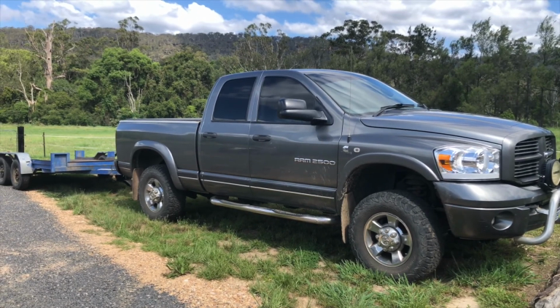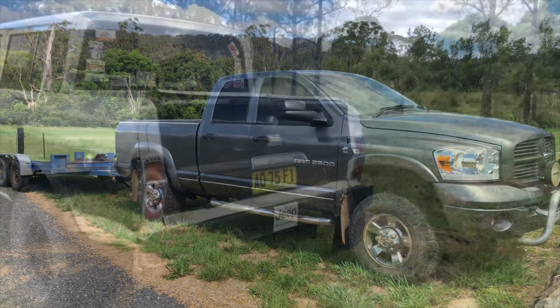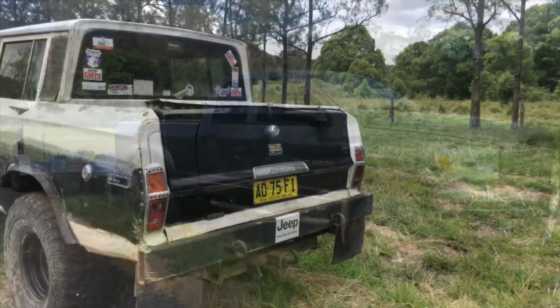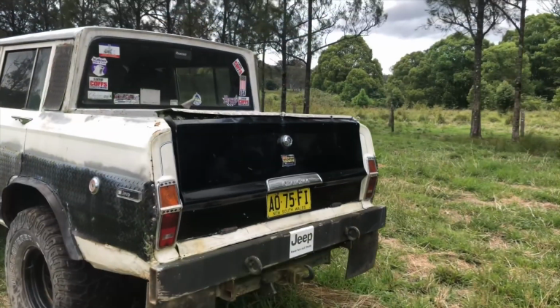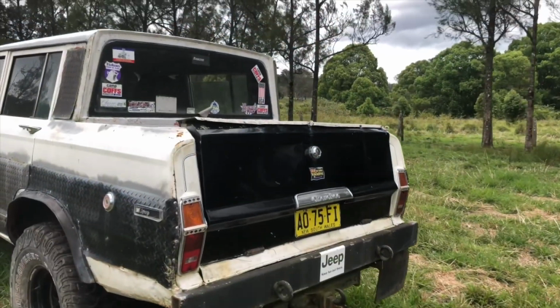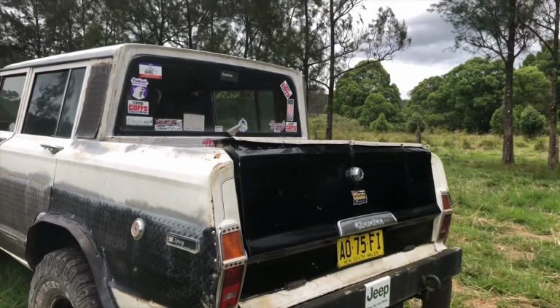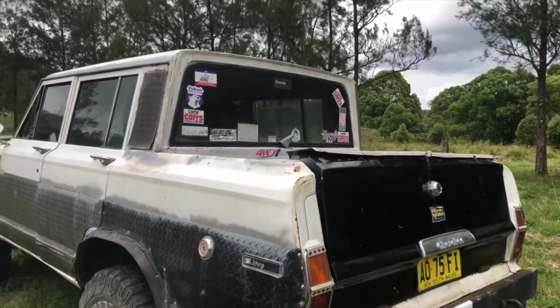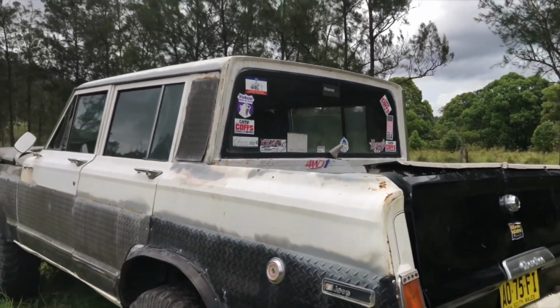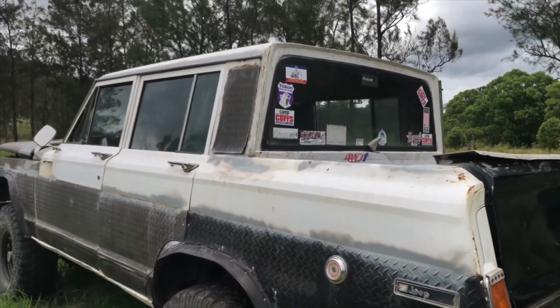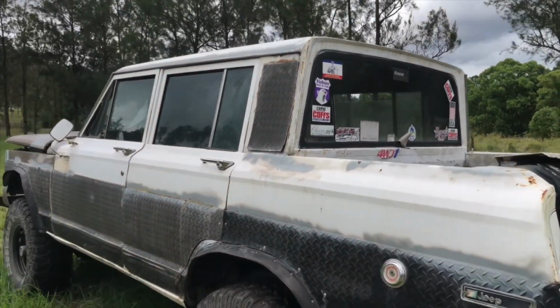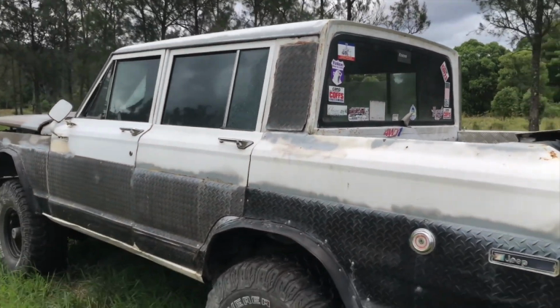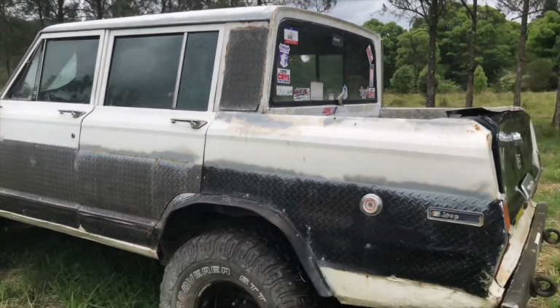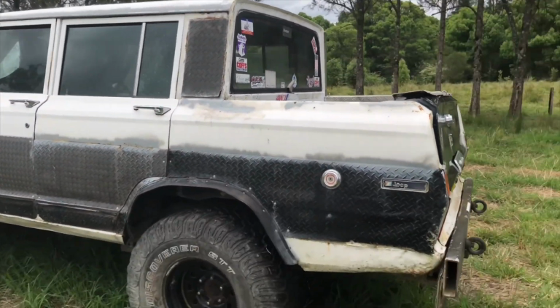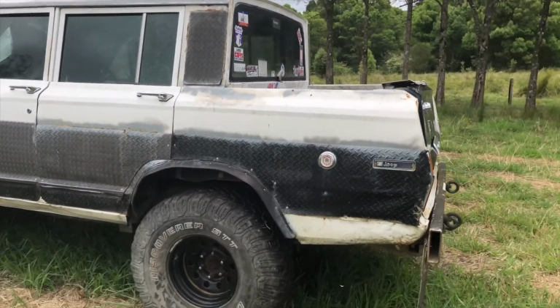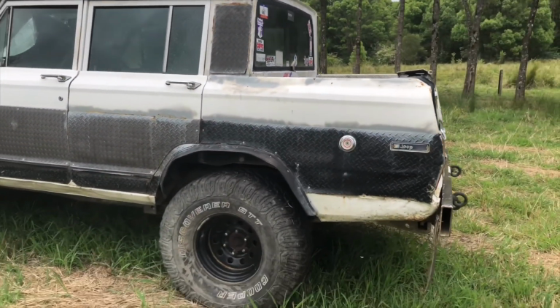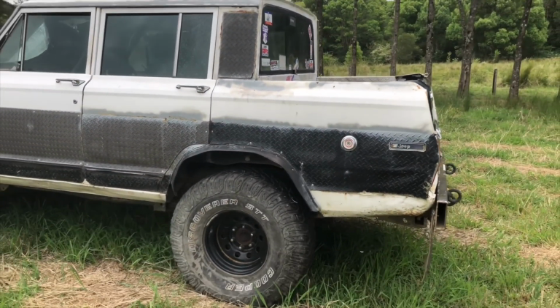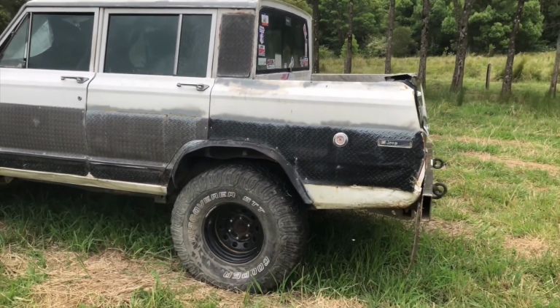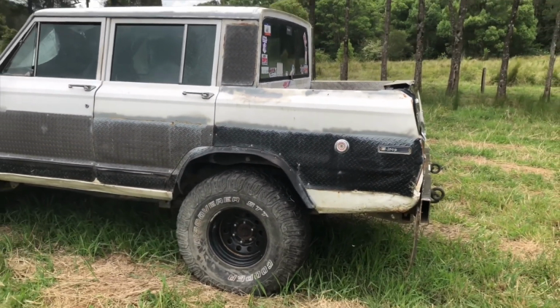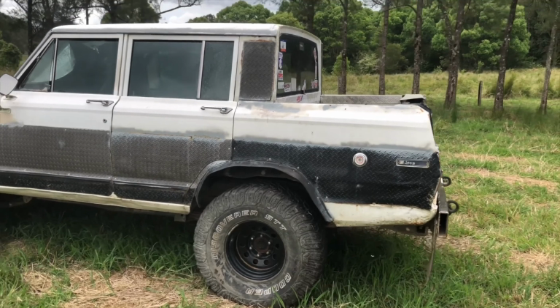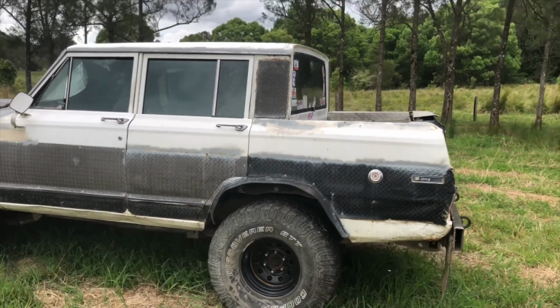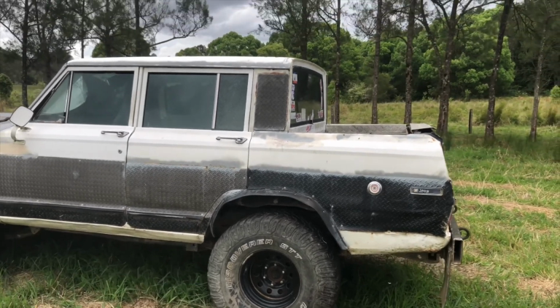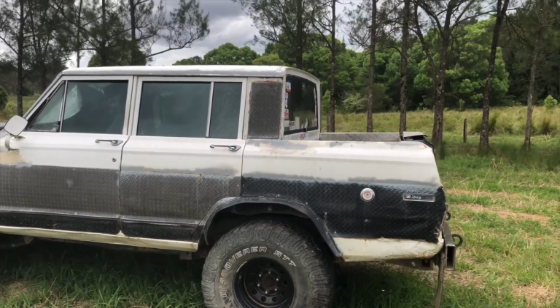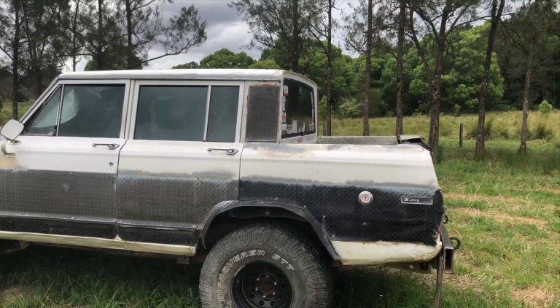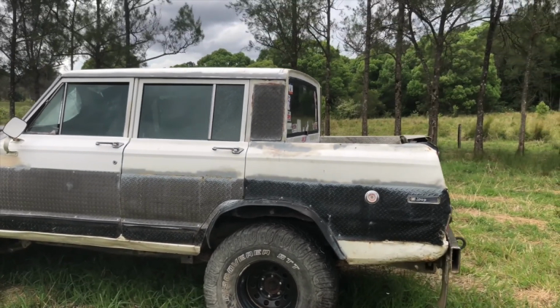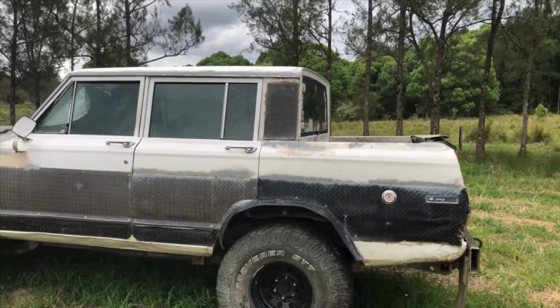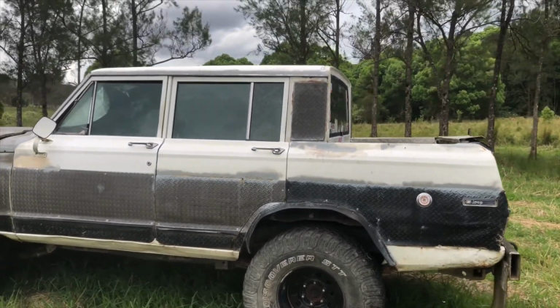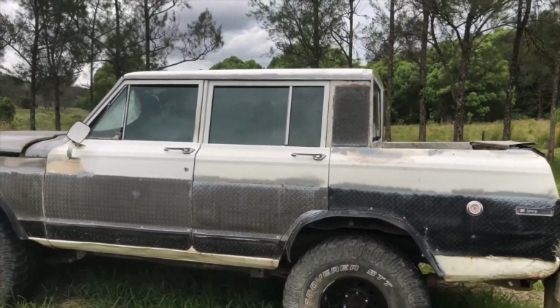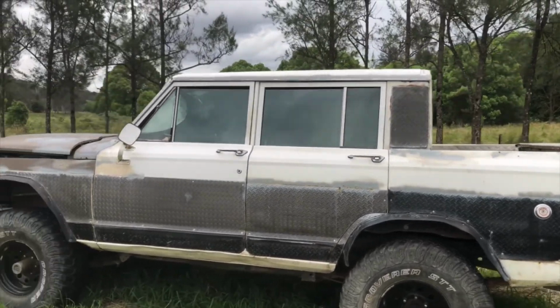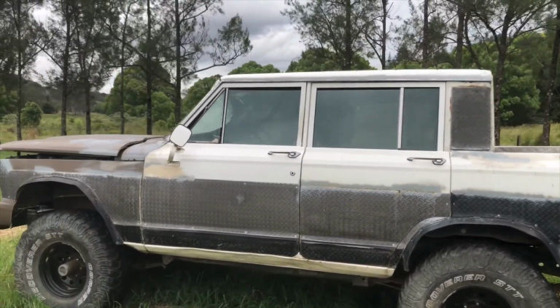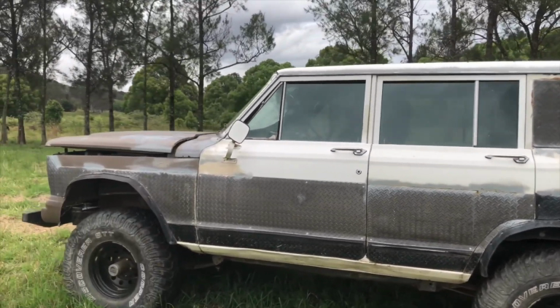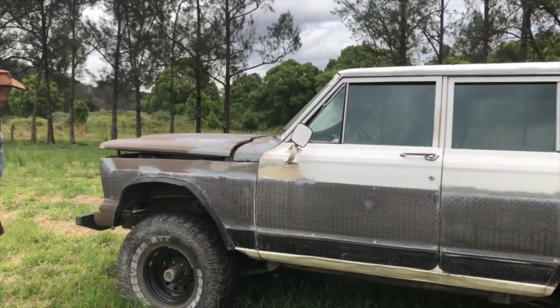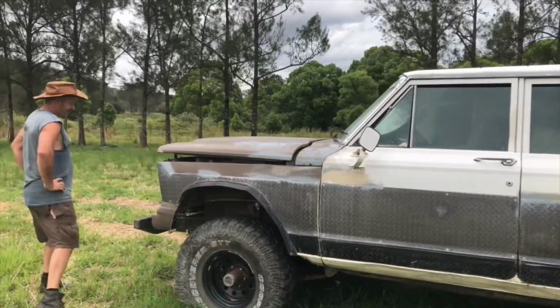This is a full-size Cherokee, been cut into a dual cab. Ran around the traps for a long time, owned by a few people - different Jeepers. Adrian's now the caretaker.